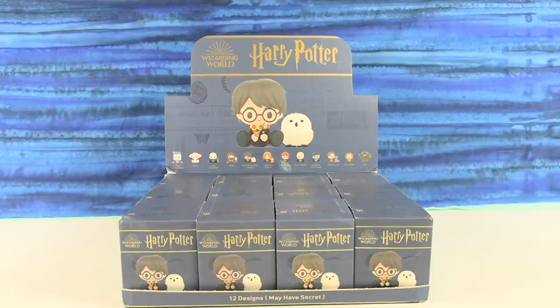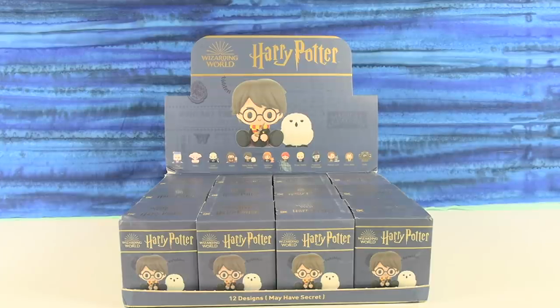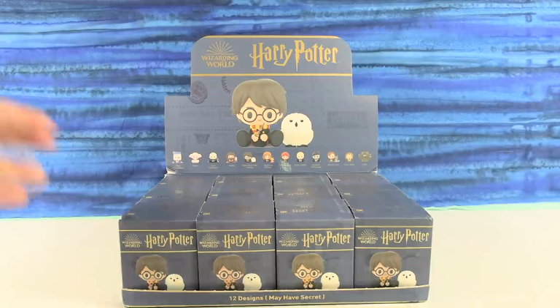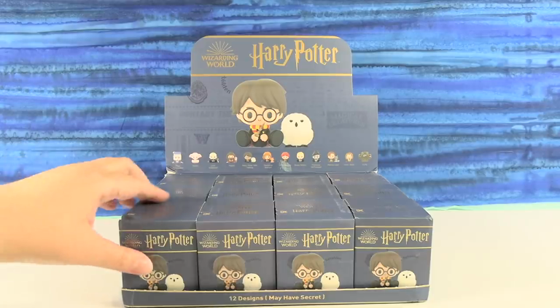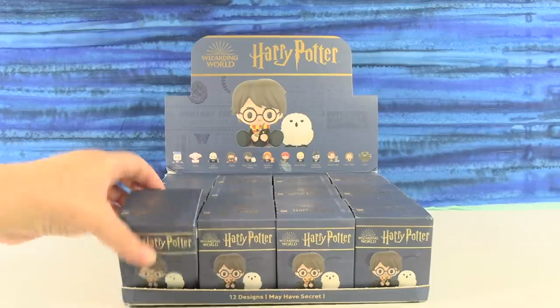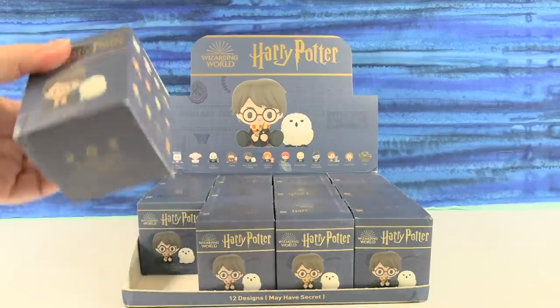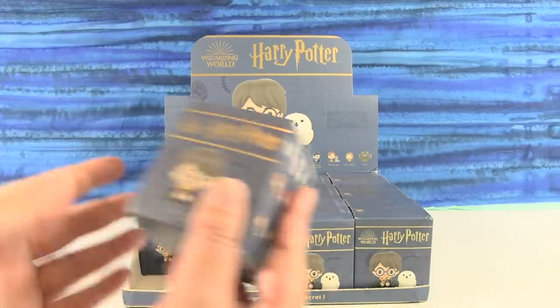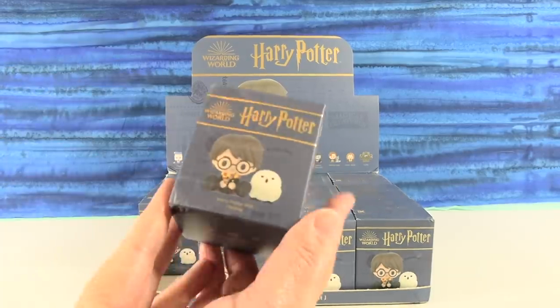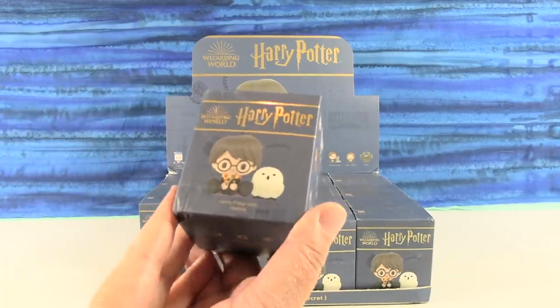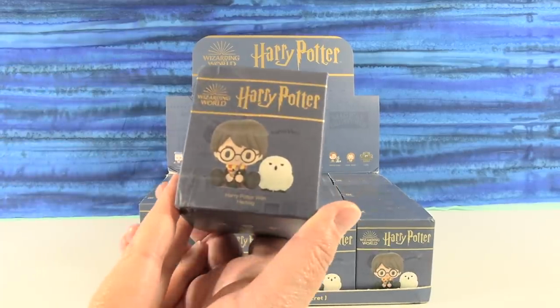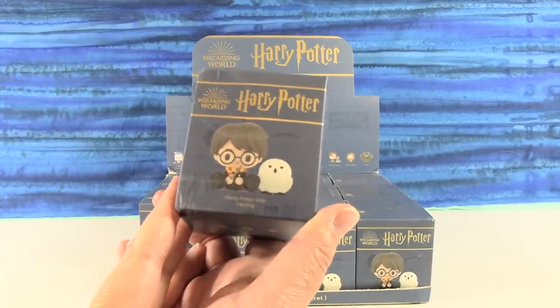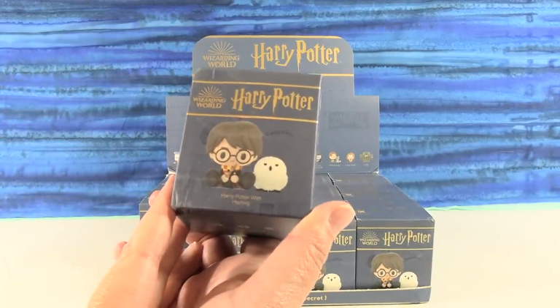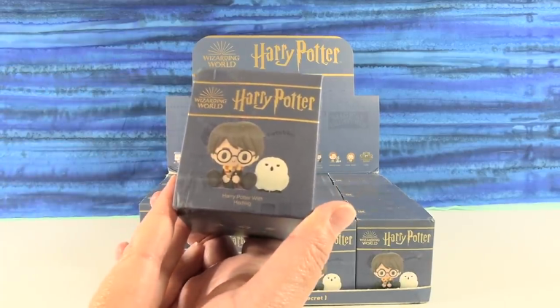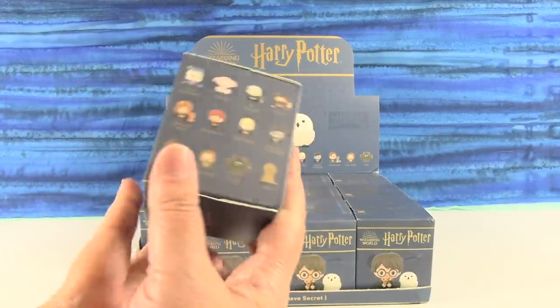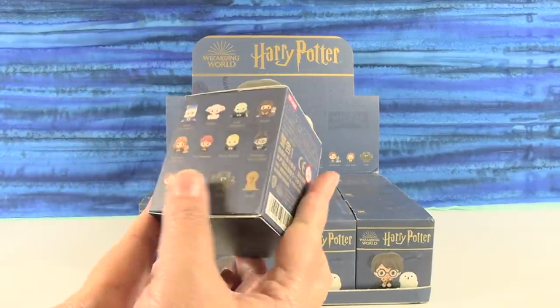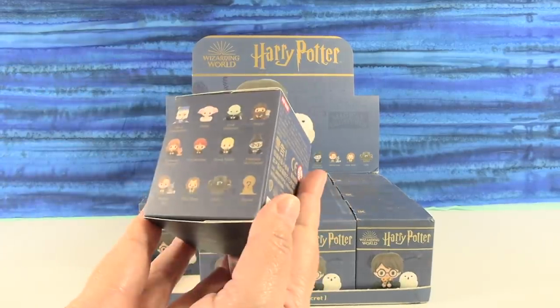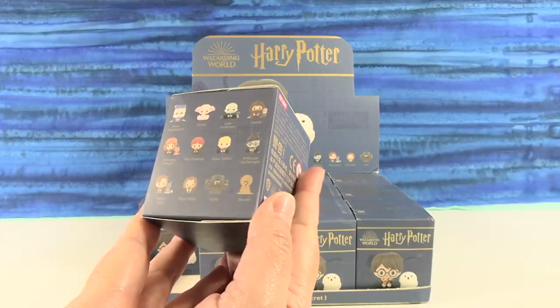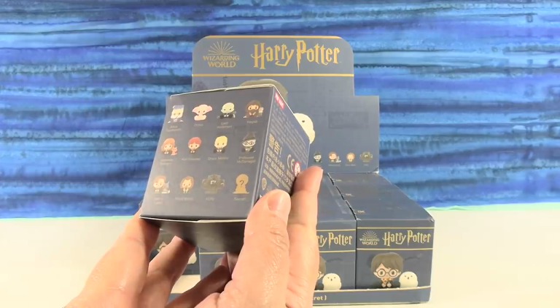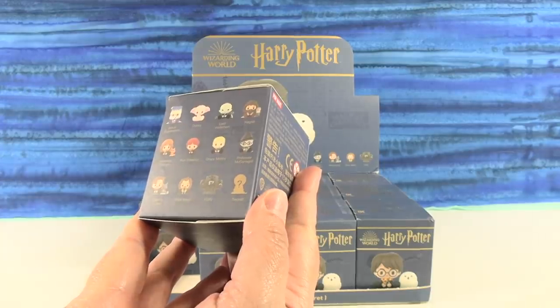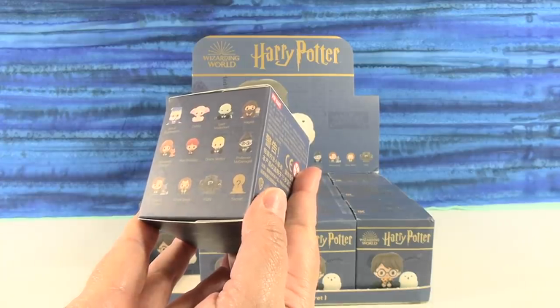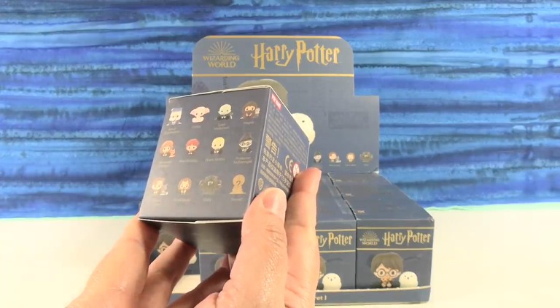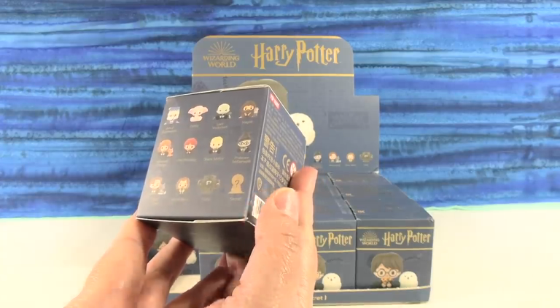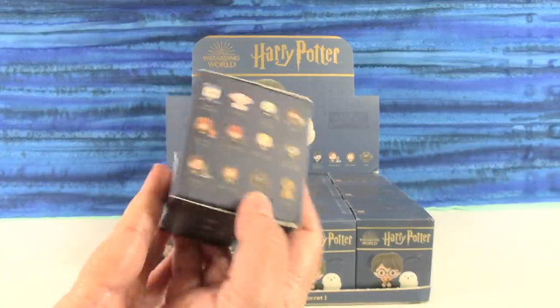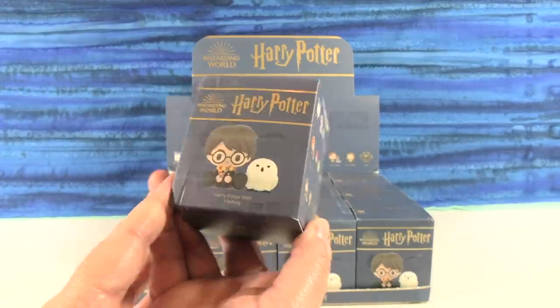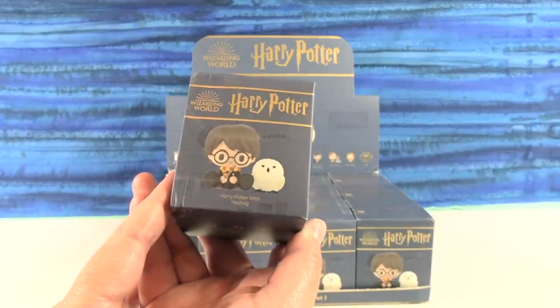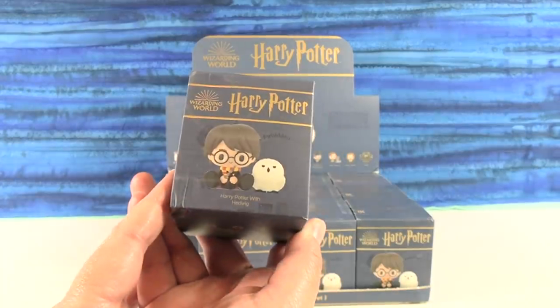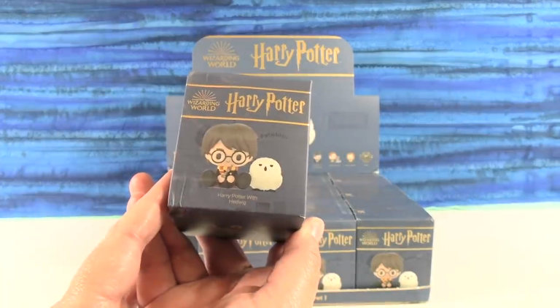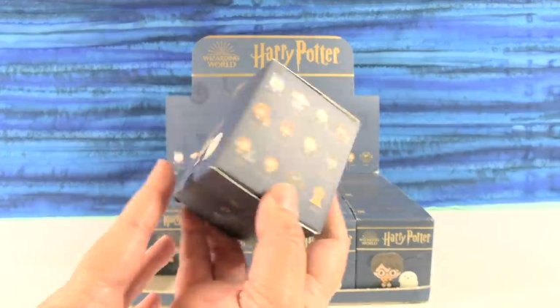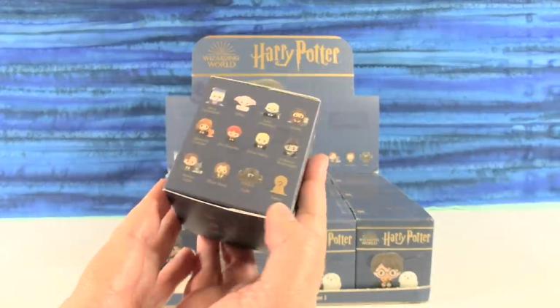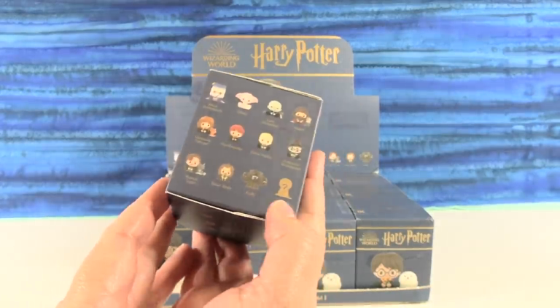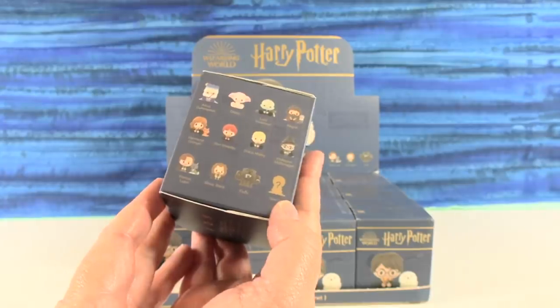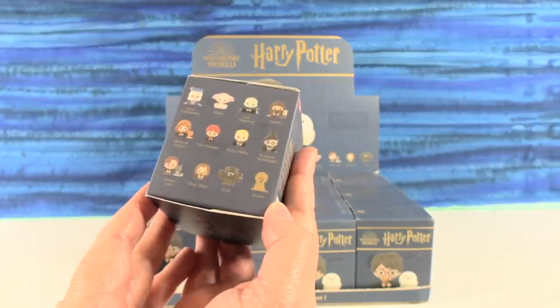So these are pretty awesome. Now, I am the Unboxer Who Lived. Harry Potter's not on the back there. So there are 13 different figures to collect, including the Secret.